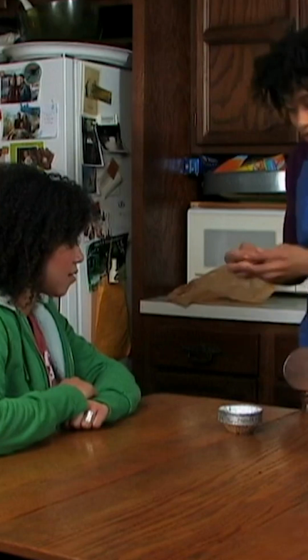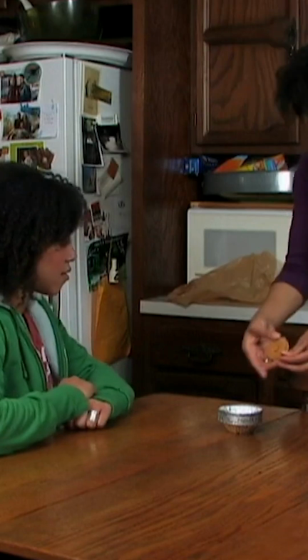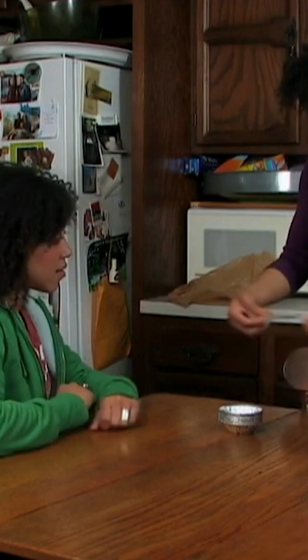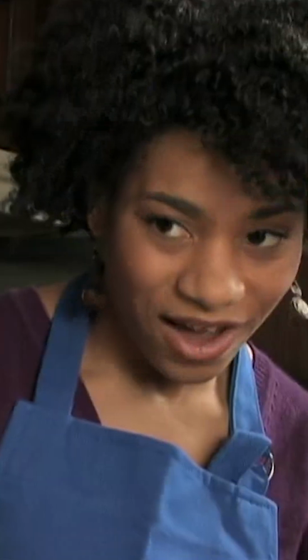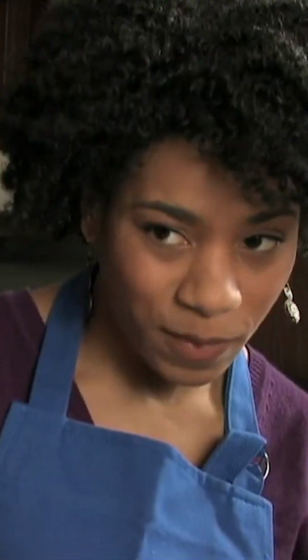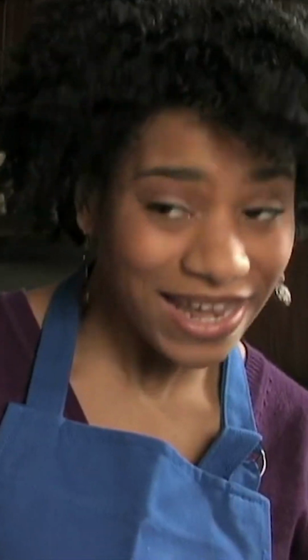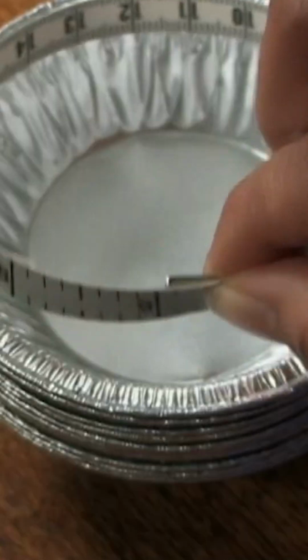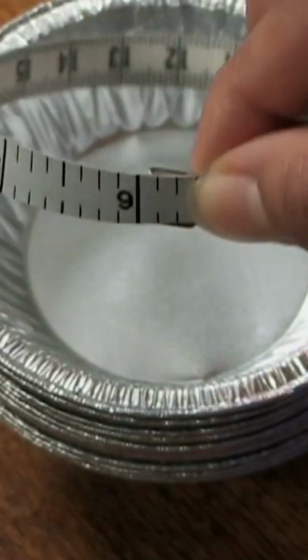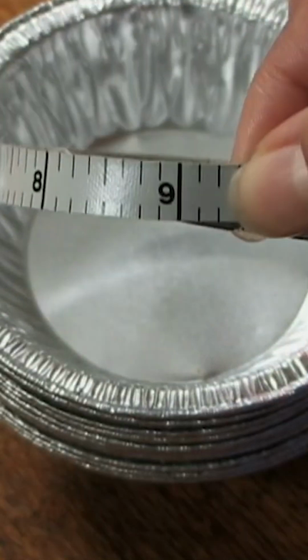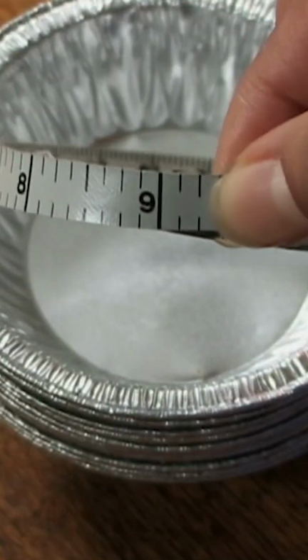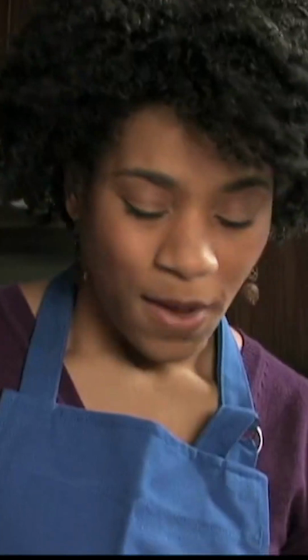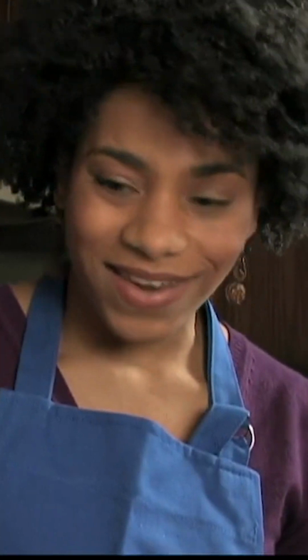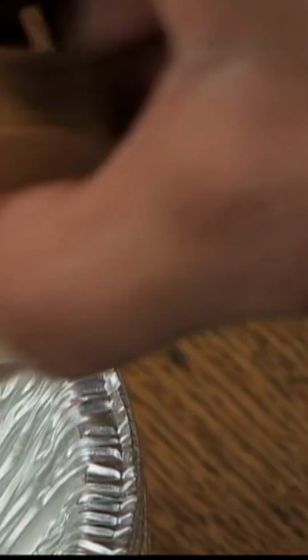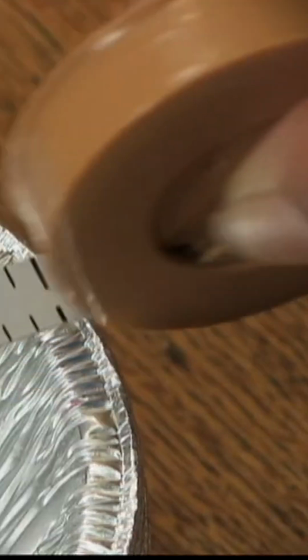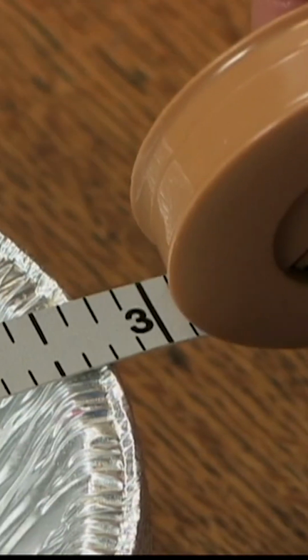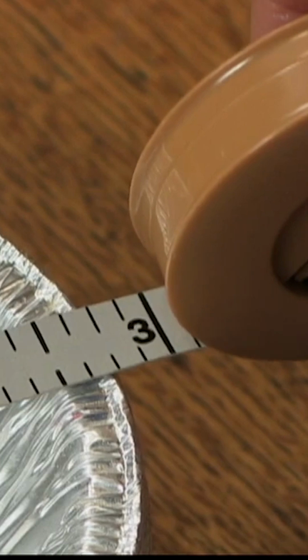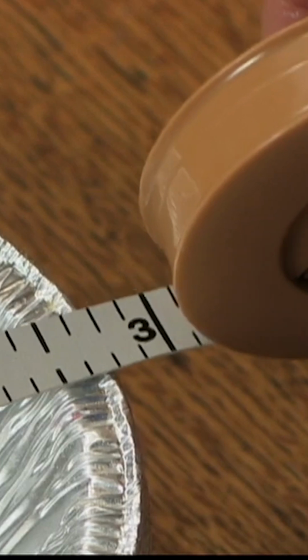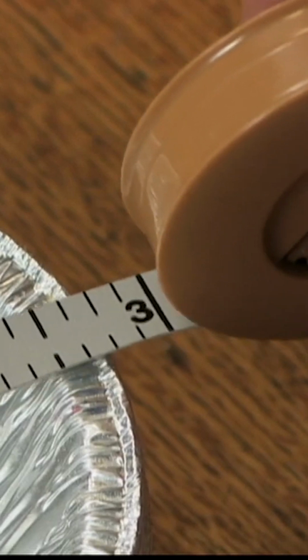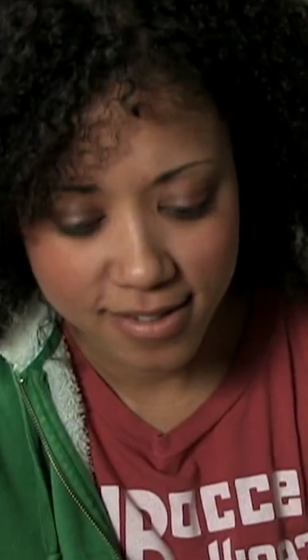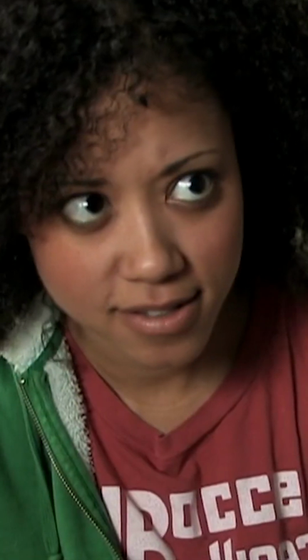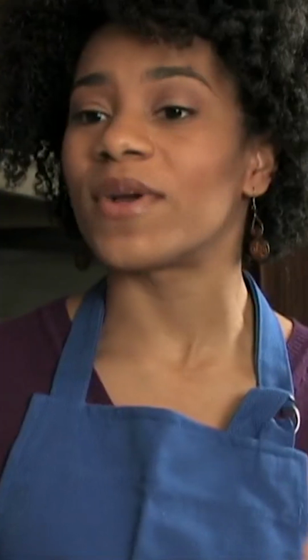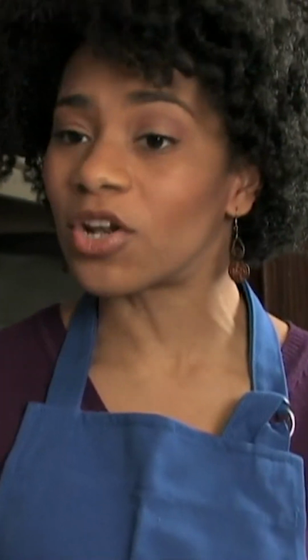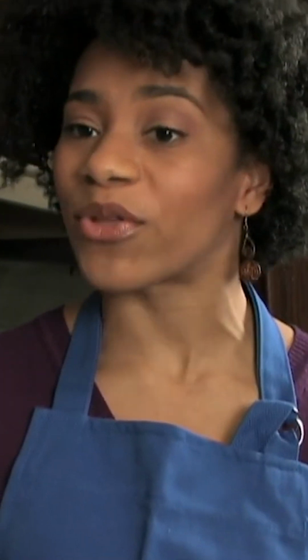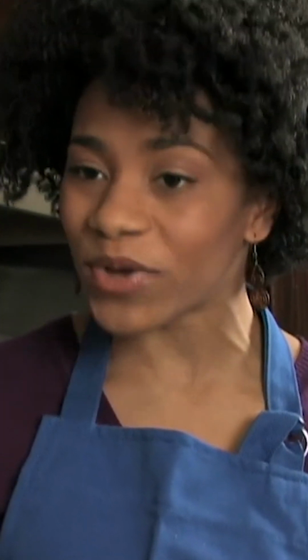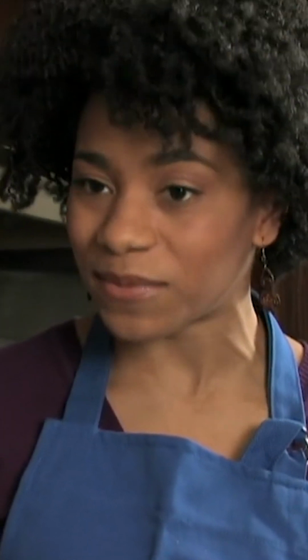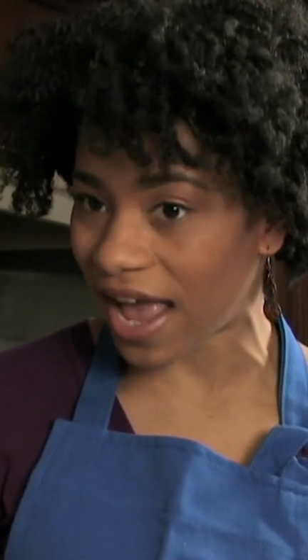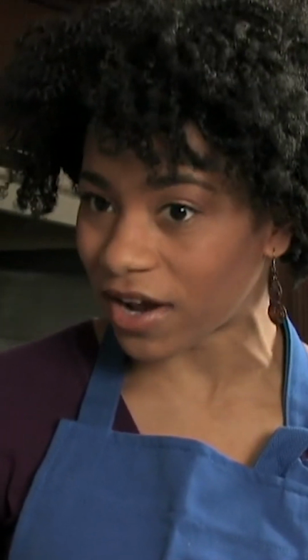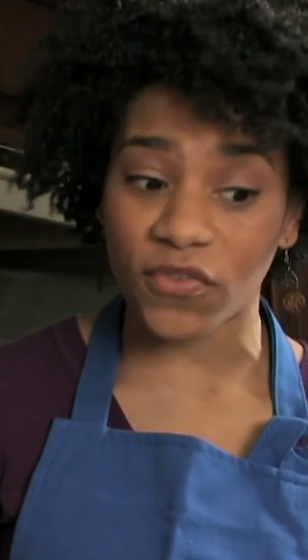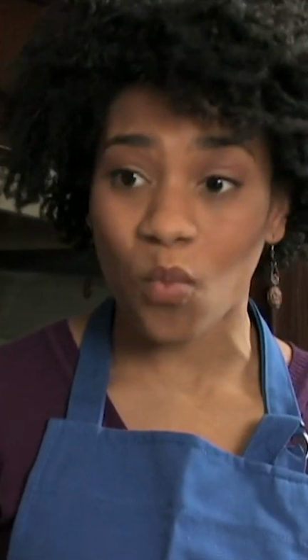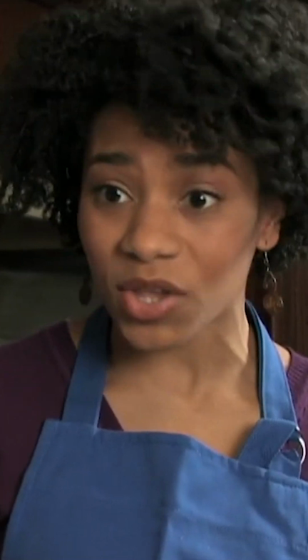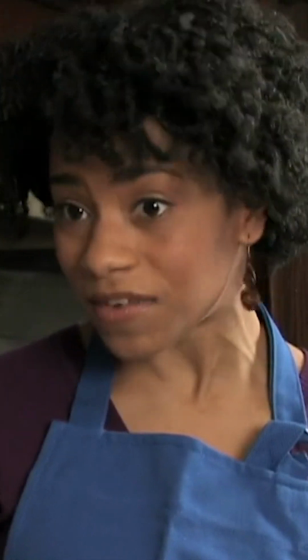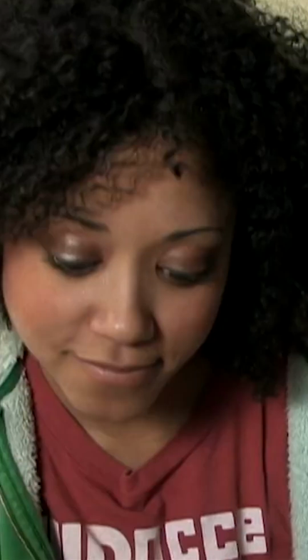The circumference of this pan is 9 inches, but the diameter is a little less than 3 inches. The circumference is always a little more than 3 times the diameter, so if you know one, you can estimate the other.